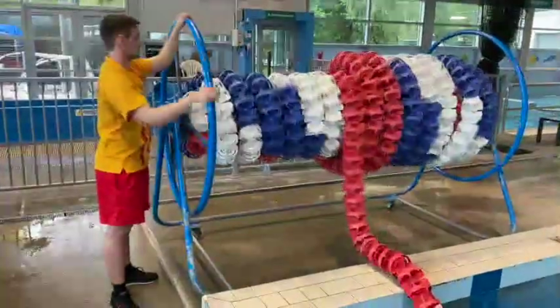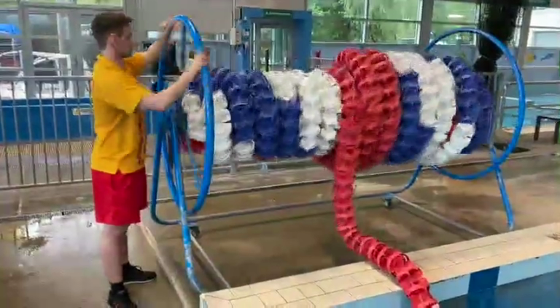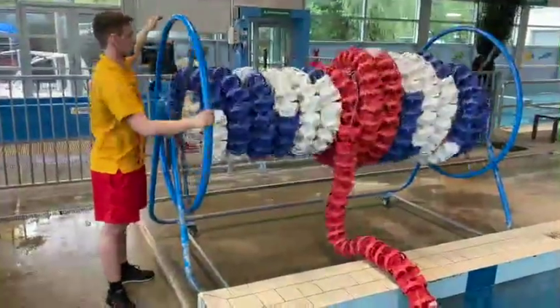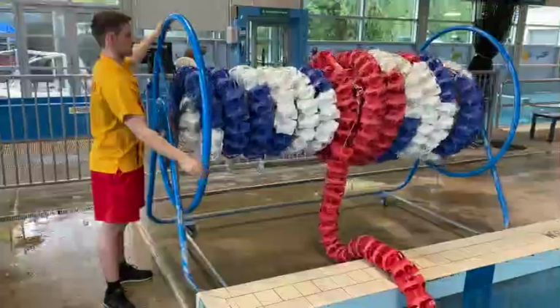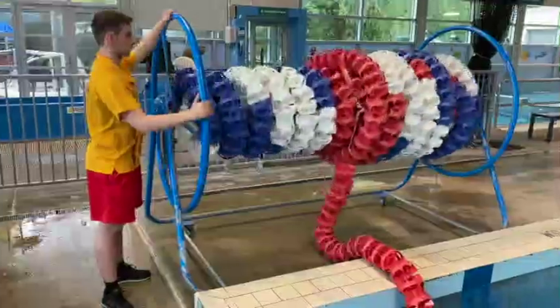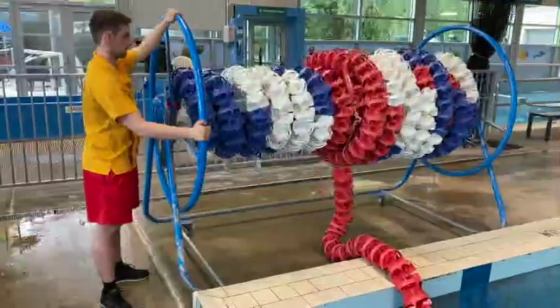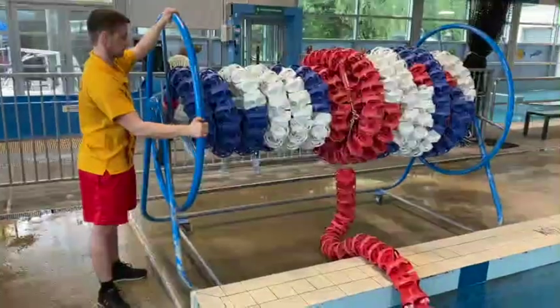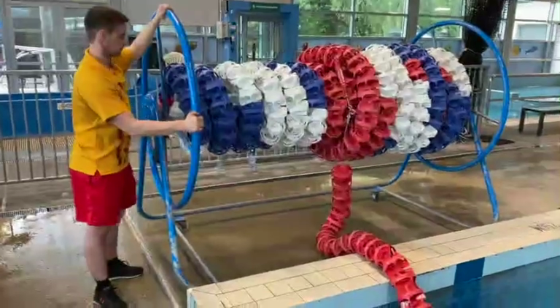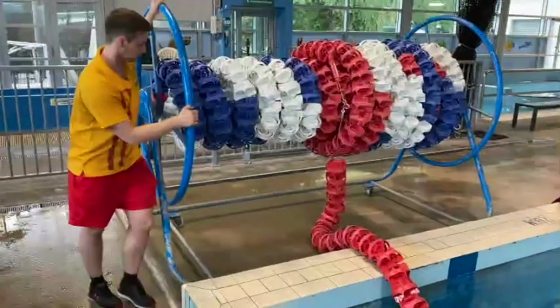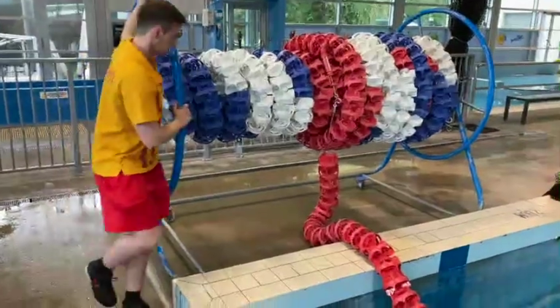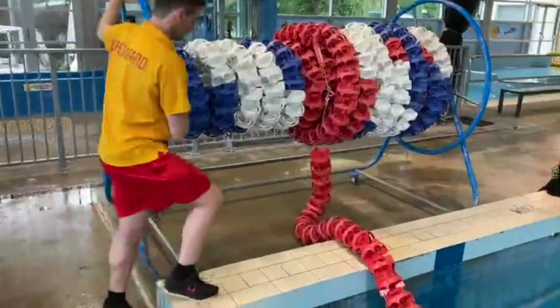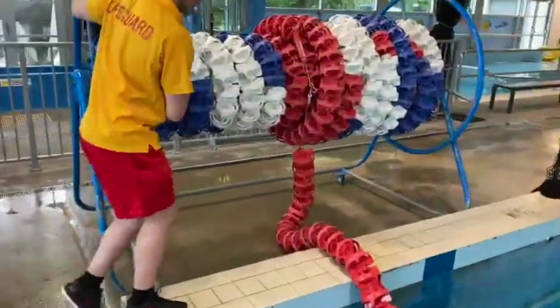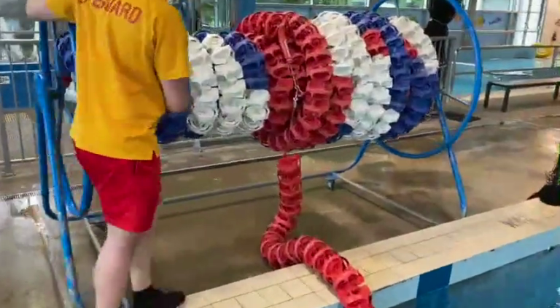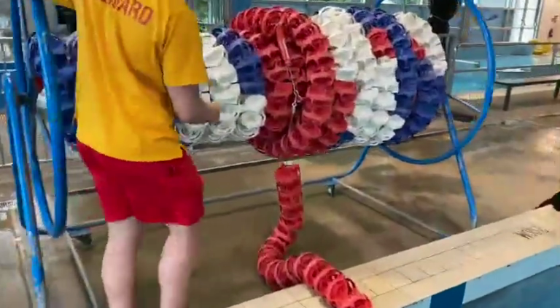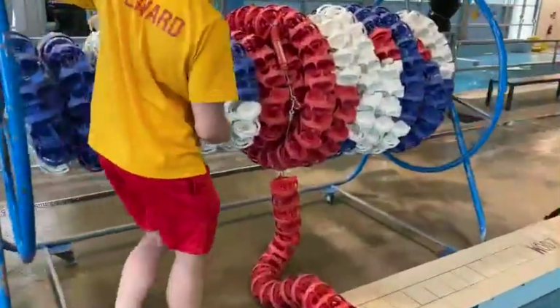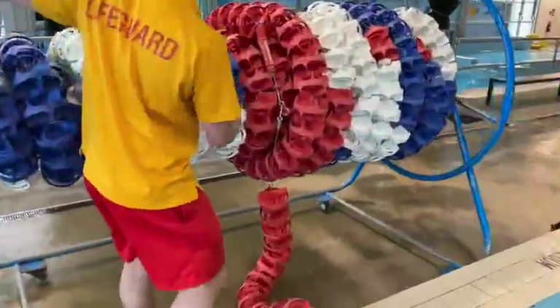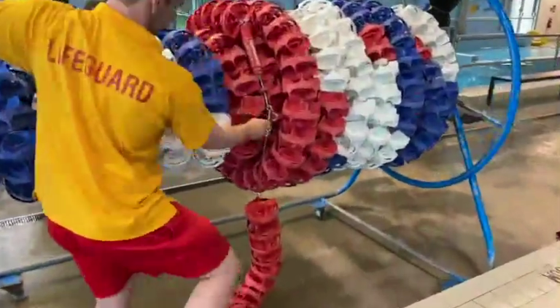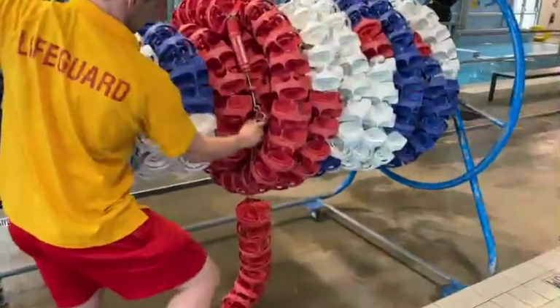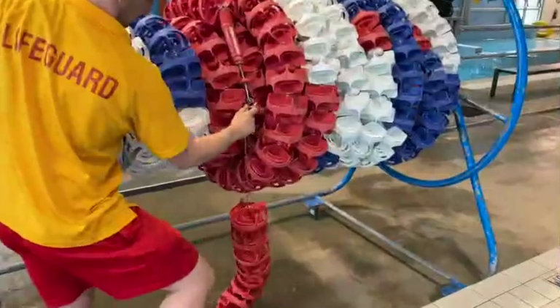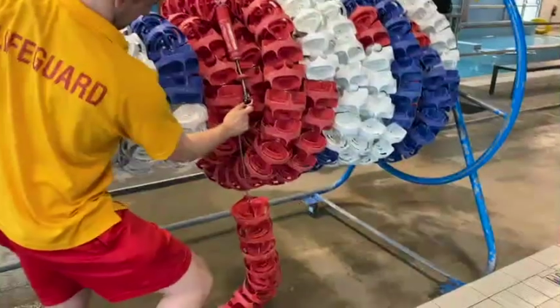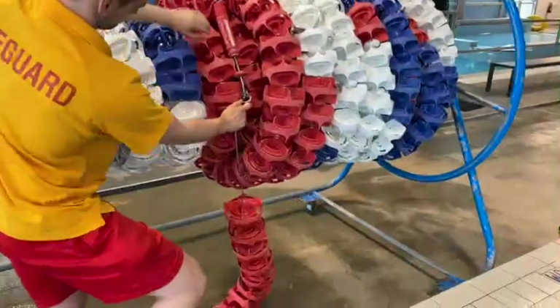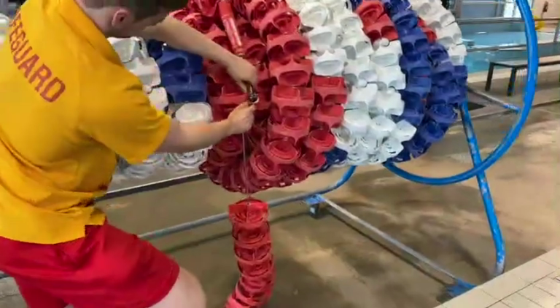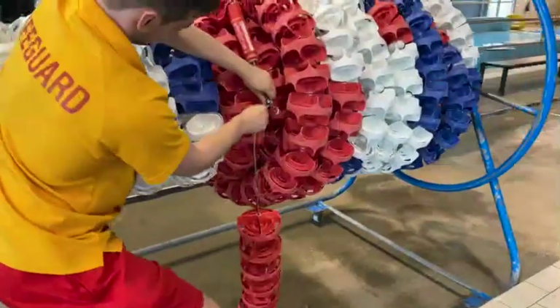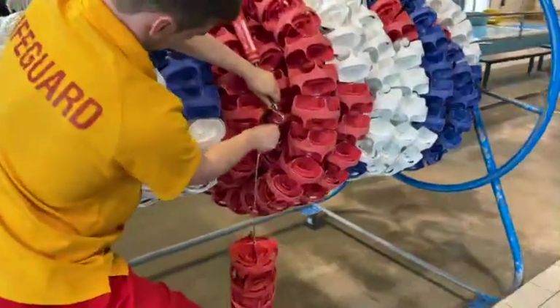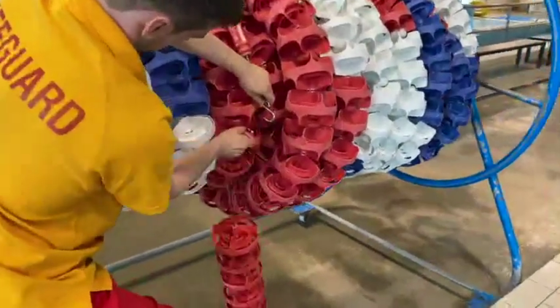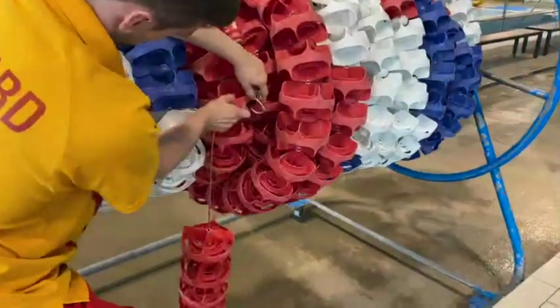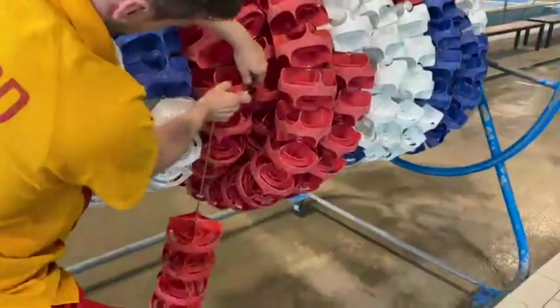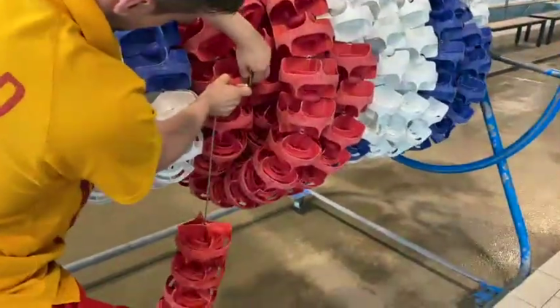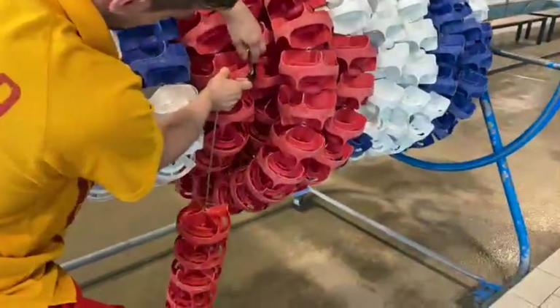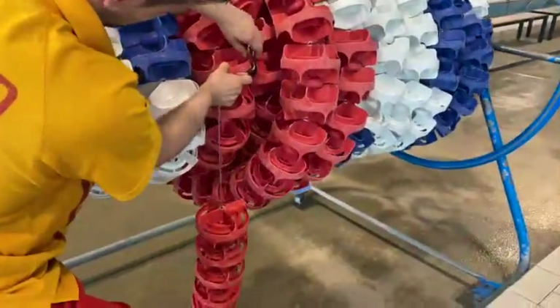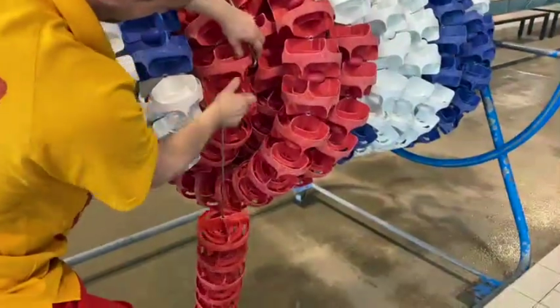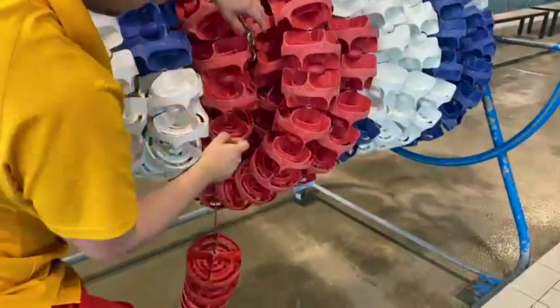Once the pulley has stopped moving, detach the end of the lane rope from the other lane rope. Ensure the lane rope which is left on the pulley is secured.